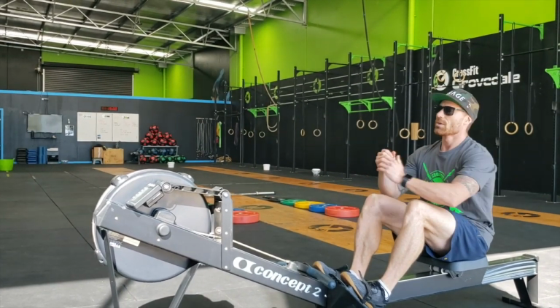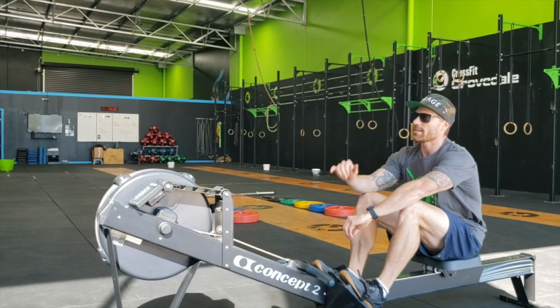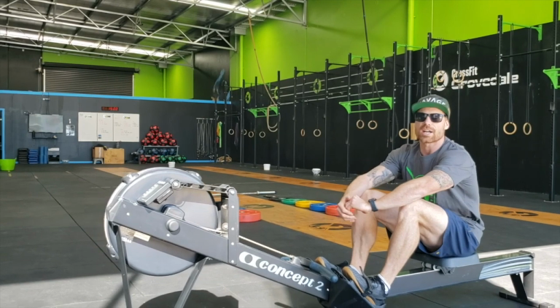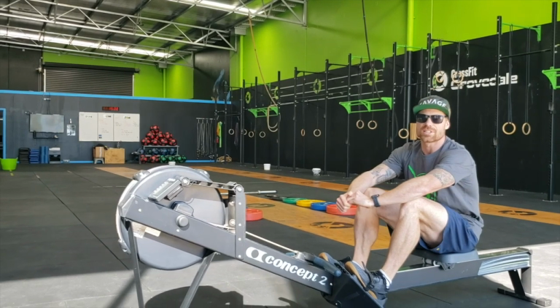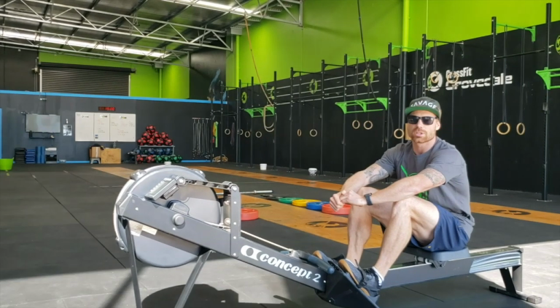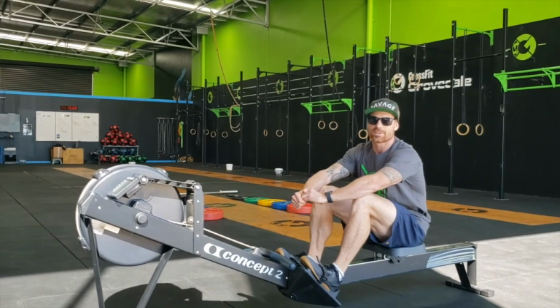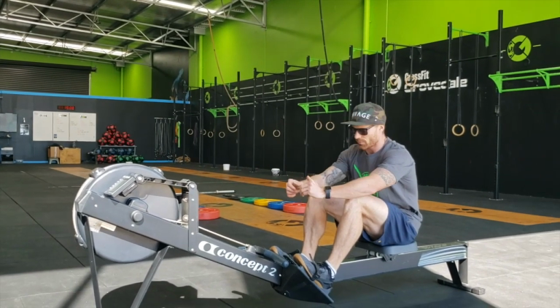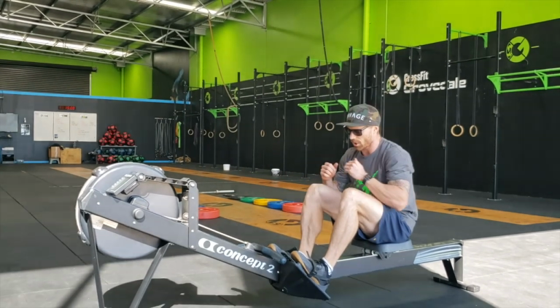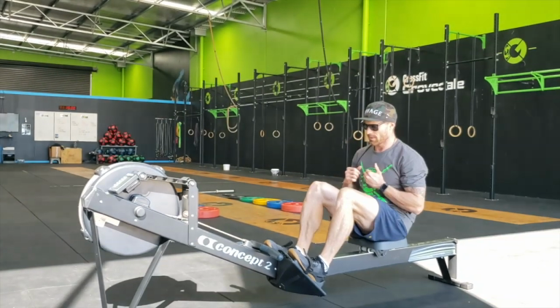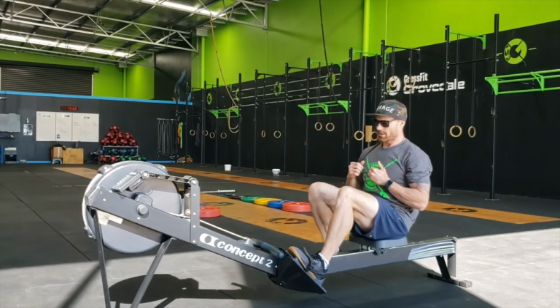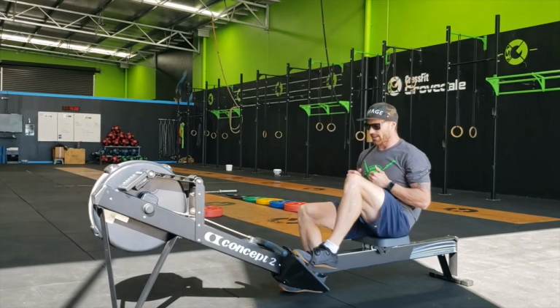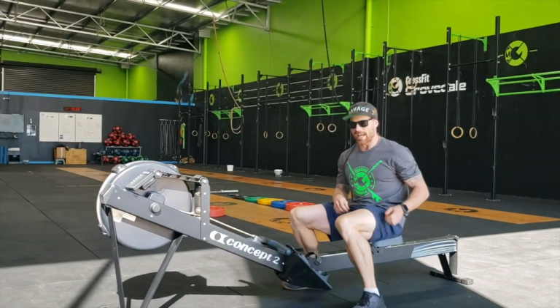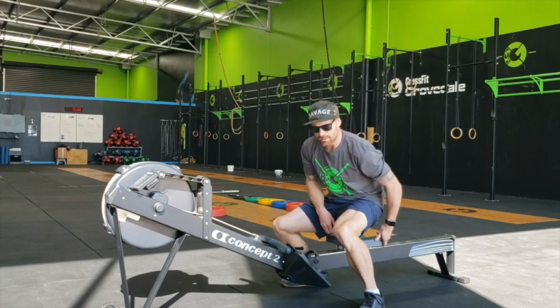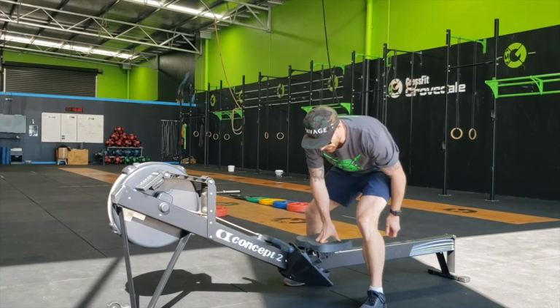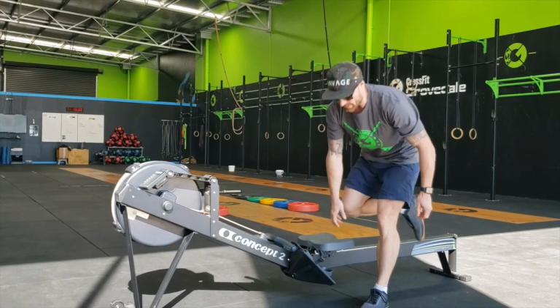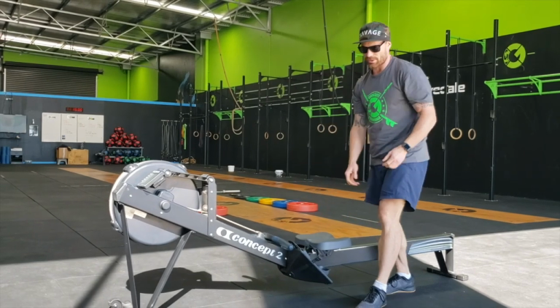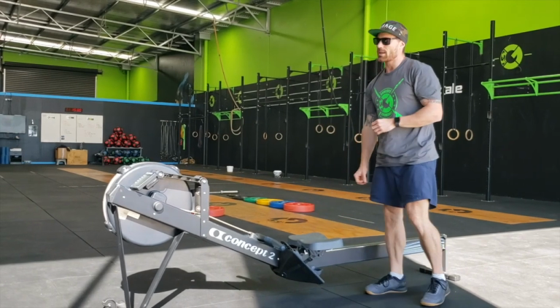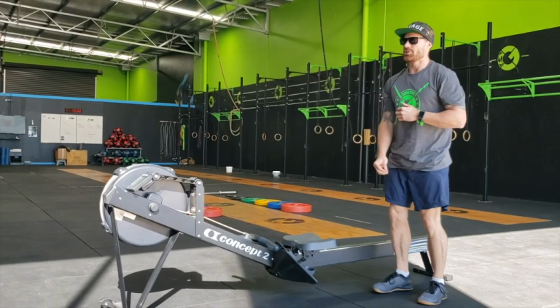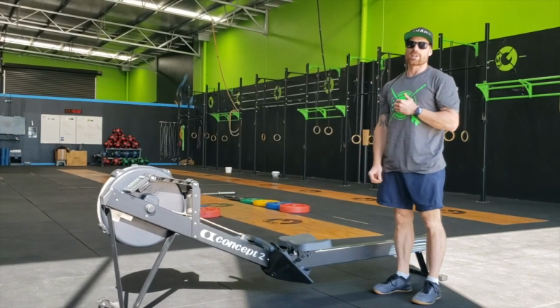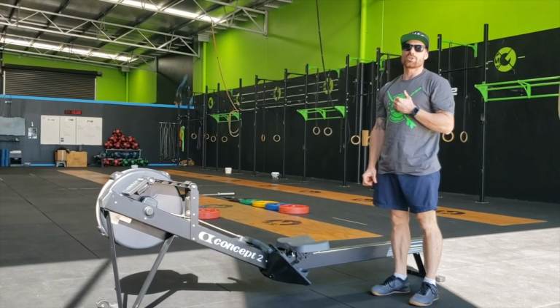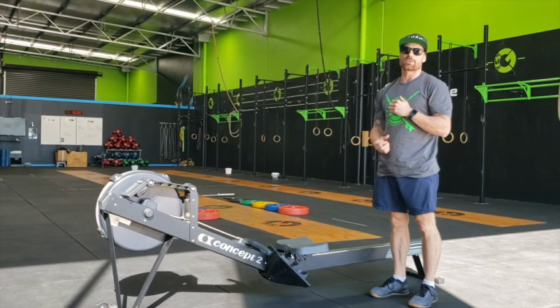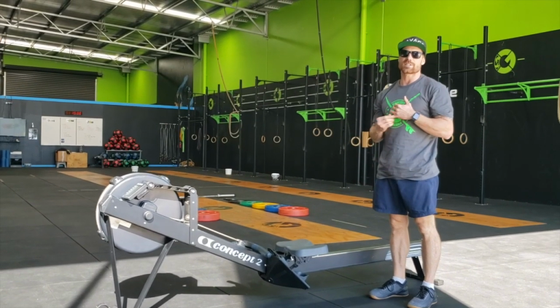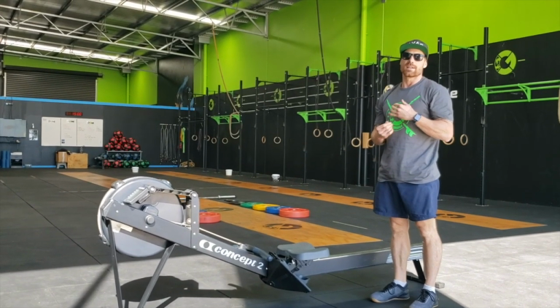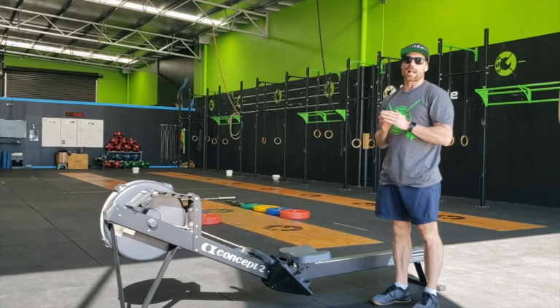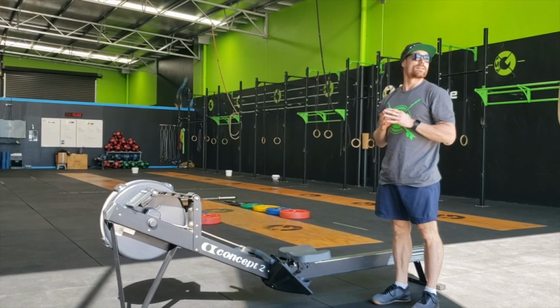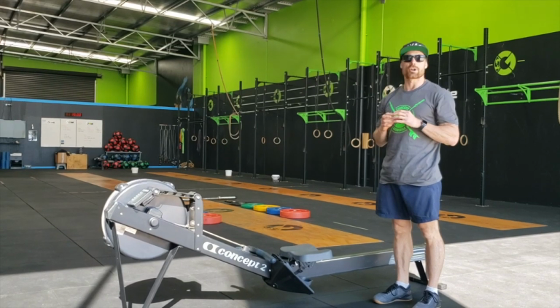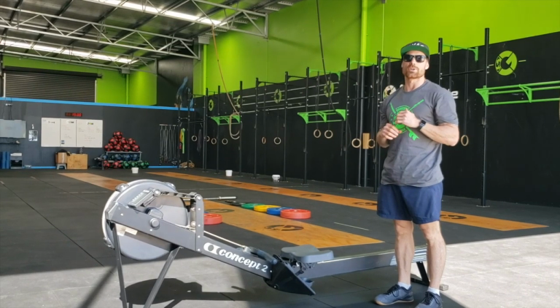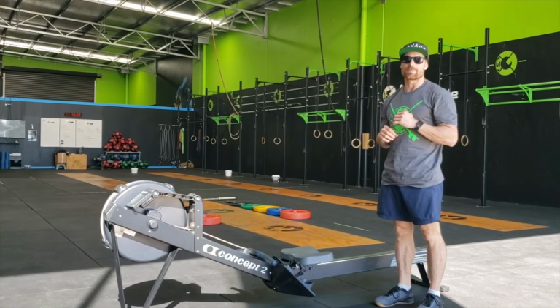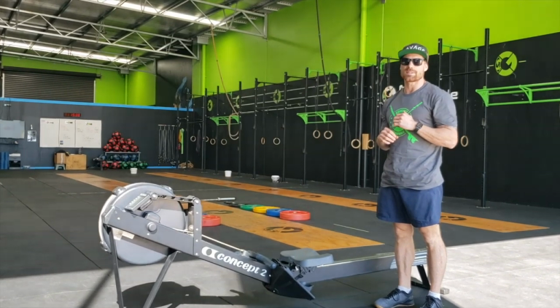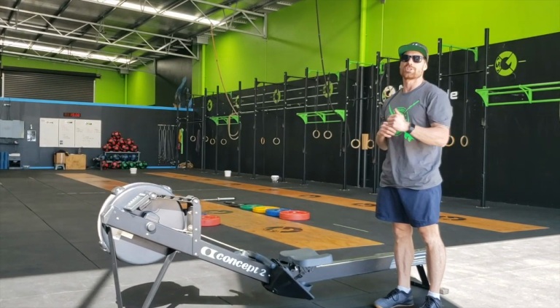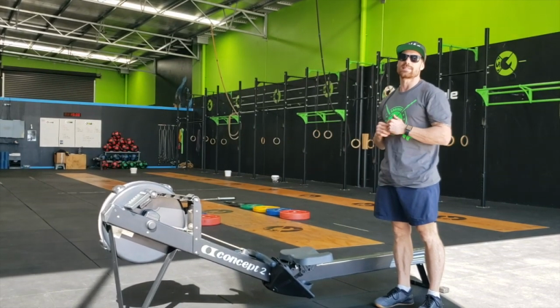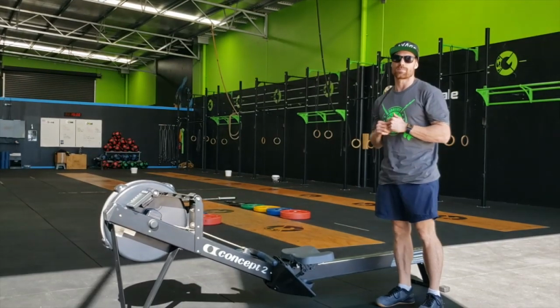When the judge gives the all clear to remove from the rower, you can take your feet out and stand by the rower. The judge will then give you your penalty assessment and you will add the corresponding amount of burpees to your 20 burpees.